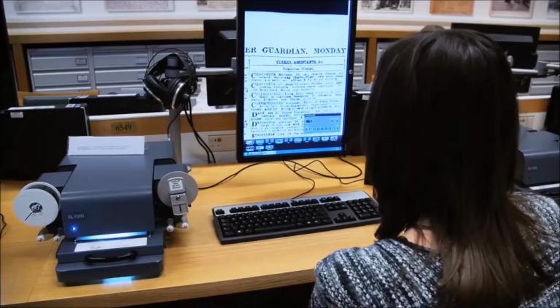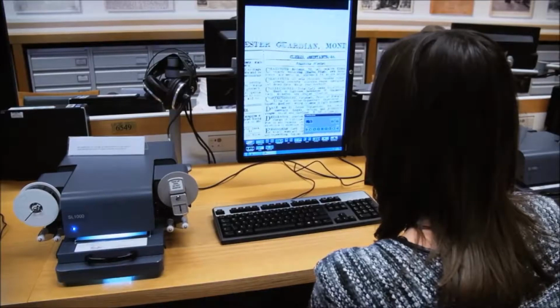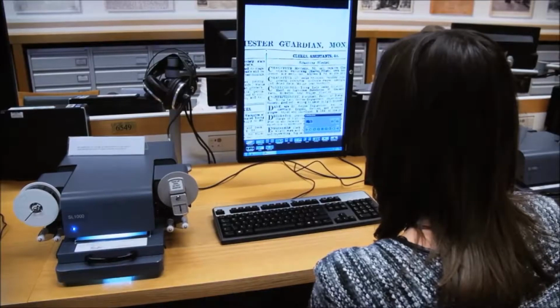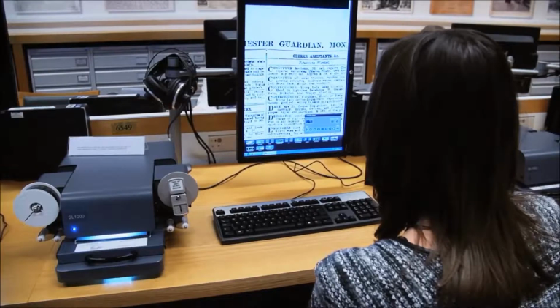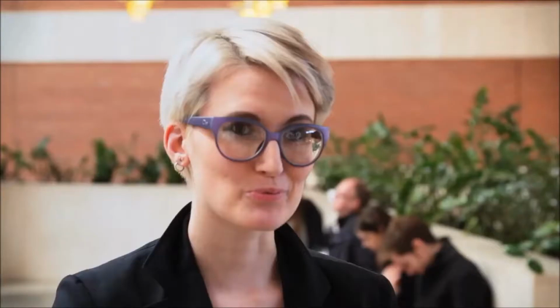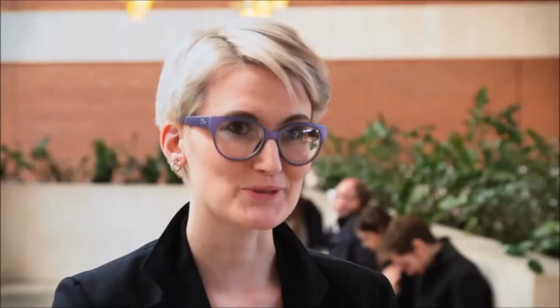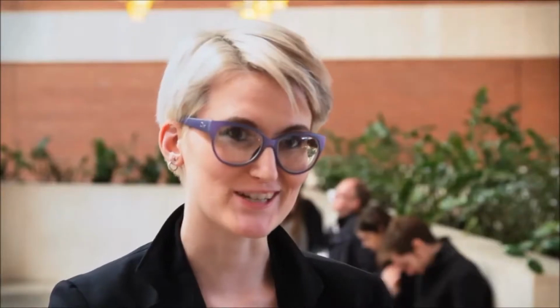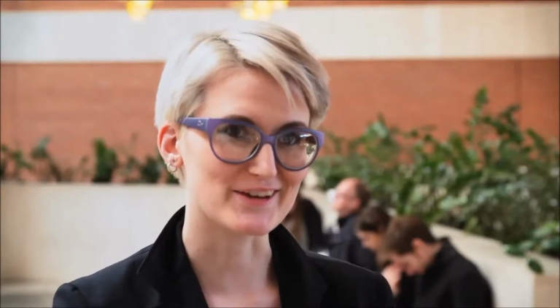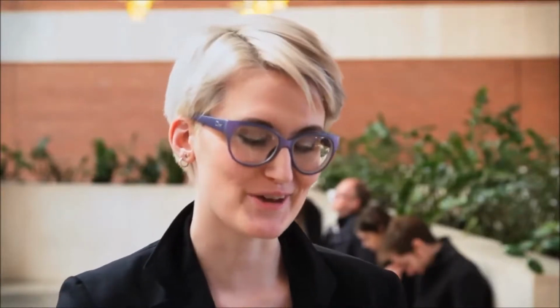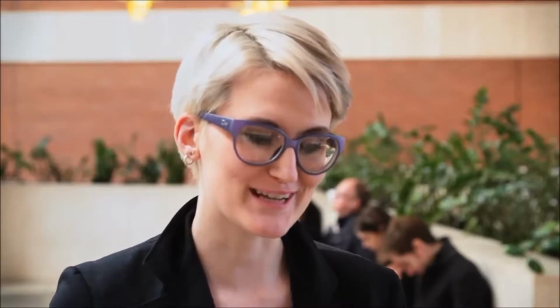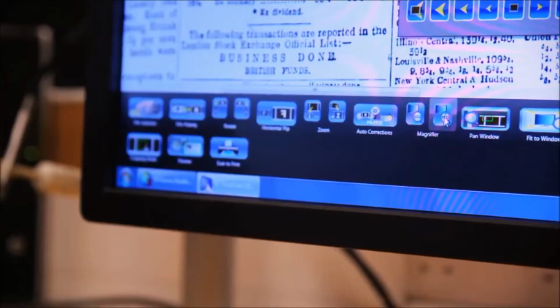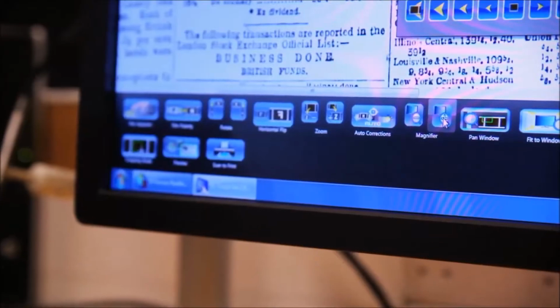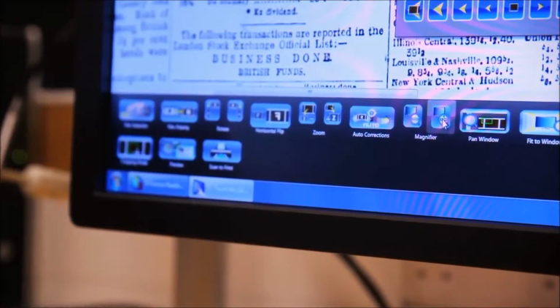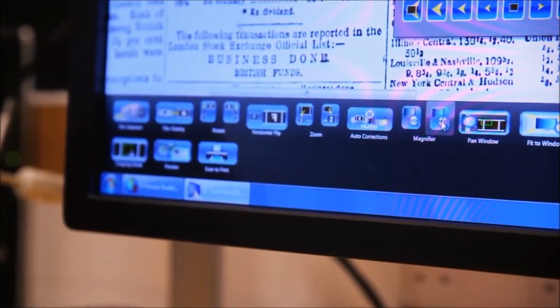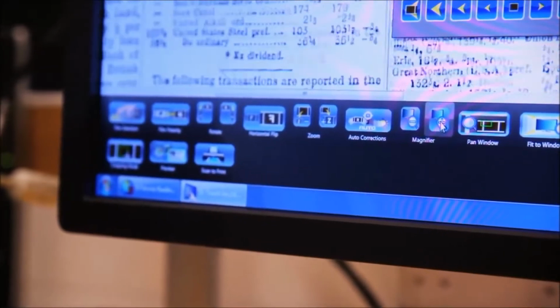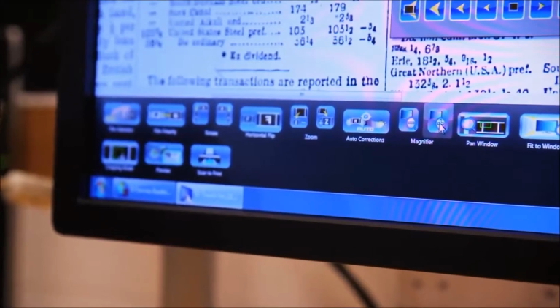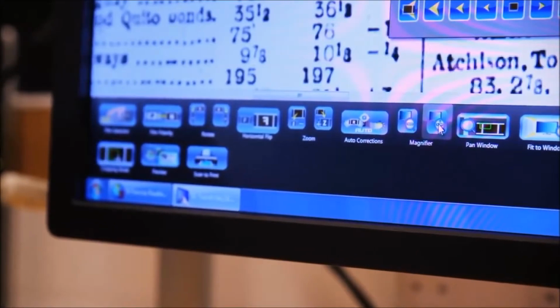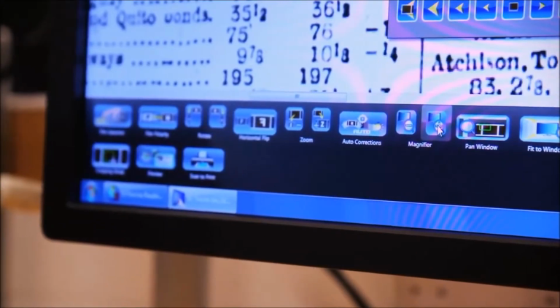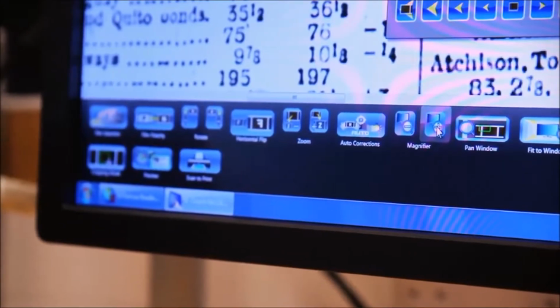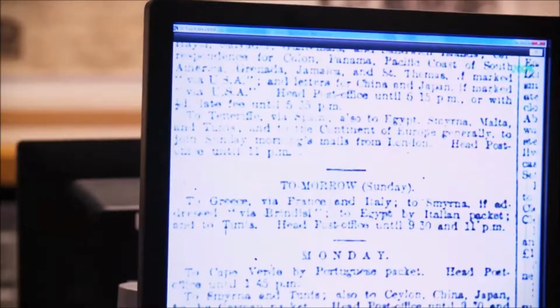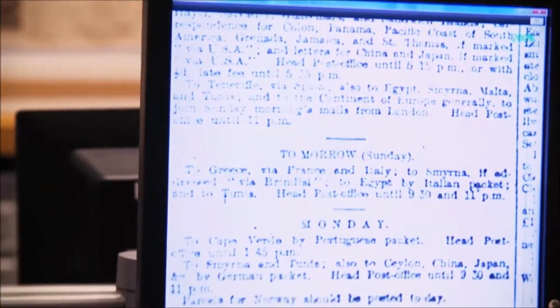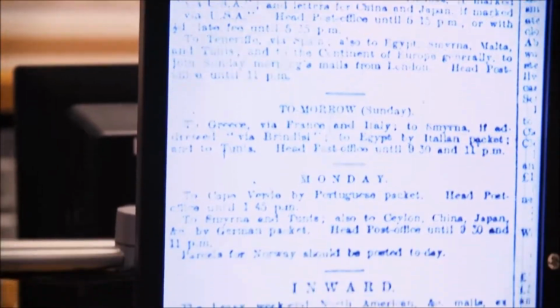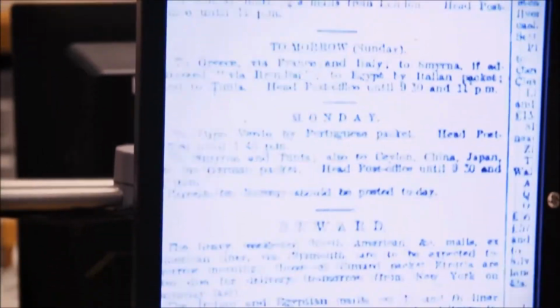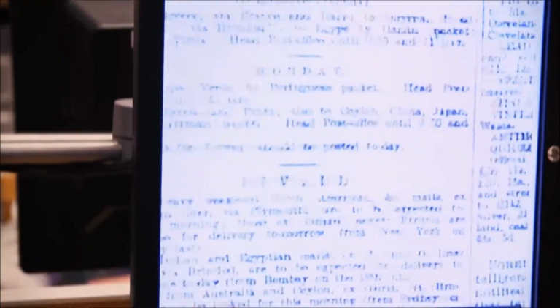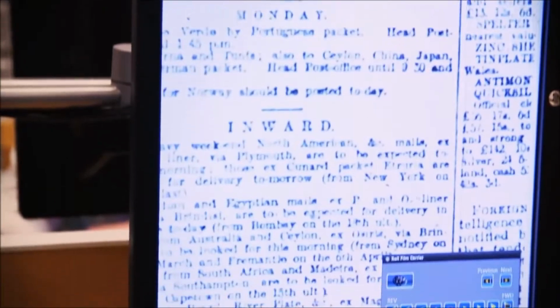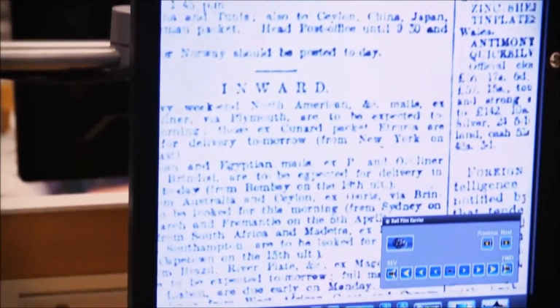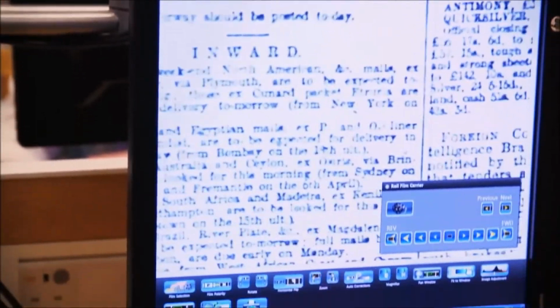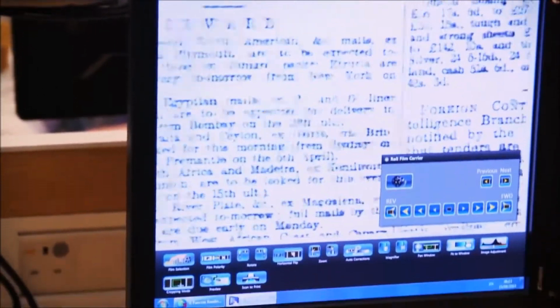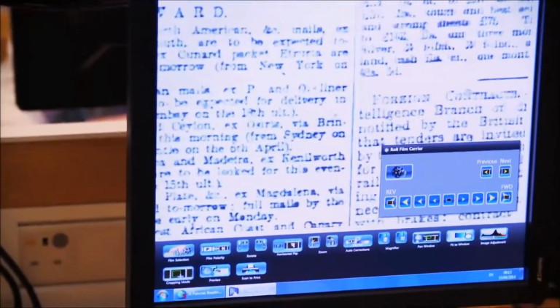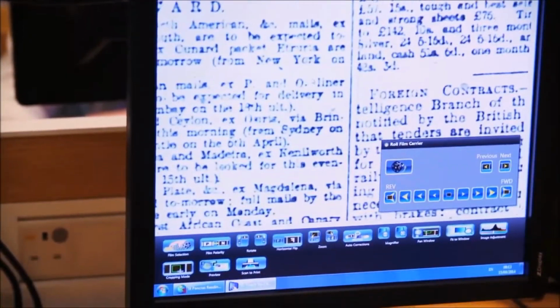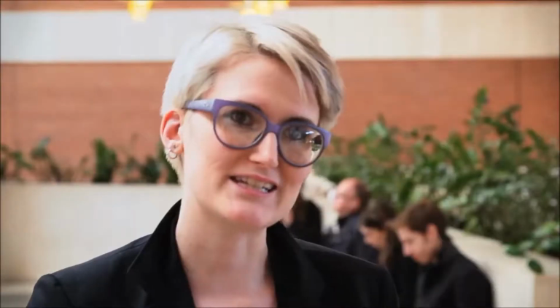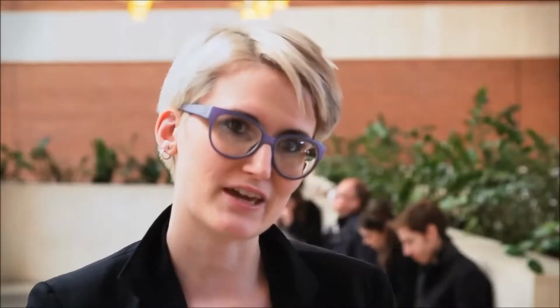The new microfilm machines are really exciting to sit down in front of. You can magnify things, you can zoom in, you can grab it, you can pull it. It makes it so much easier to navigate.